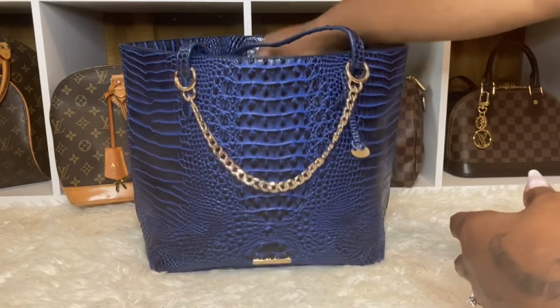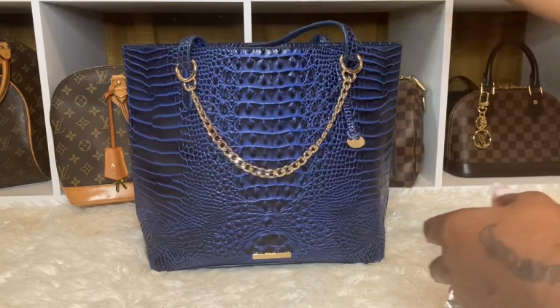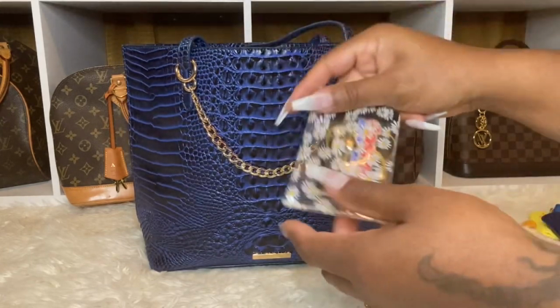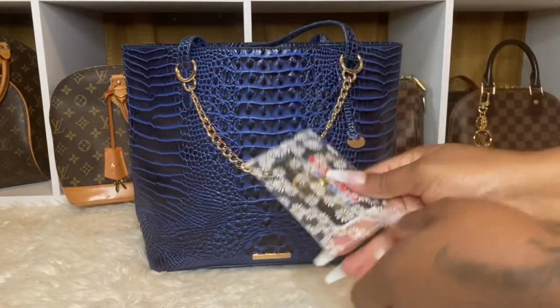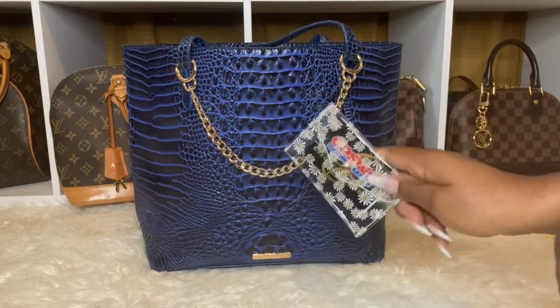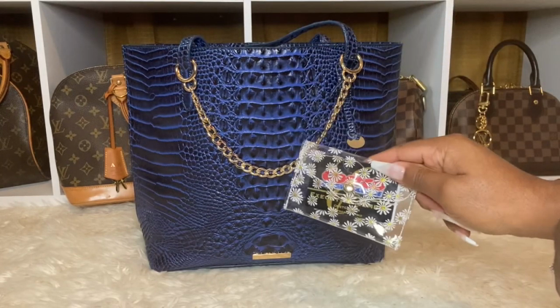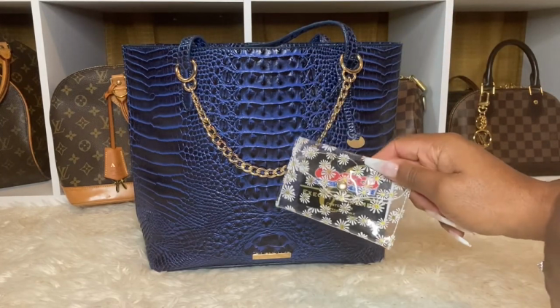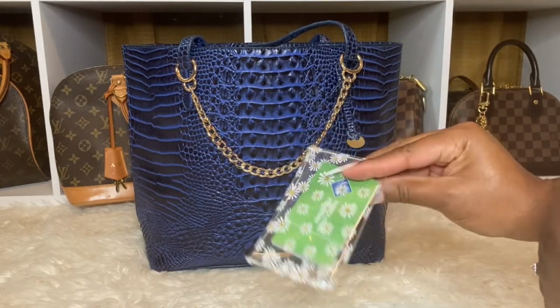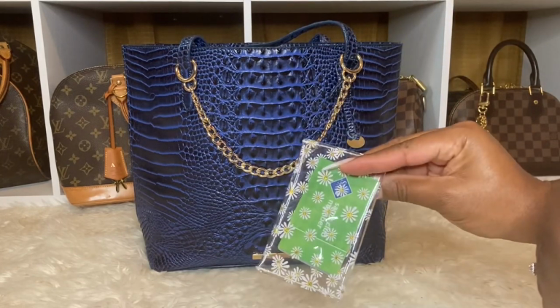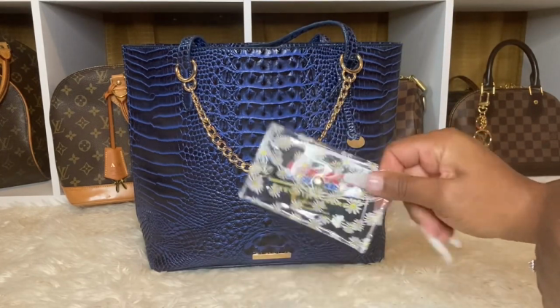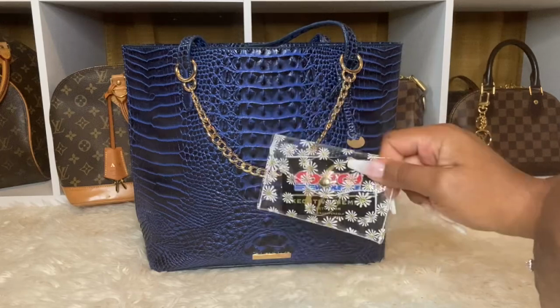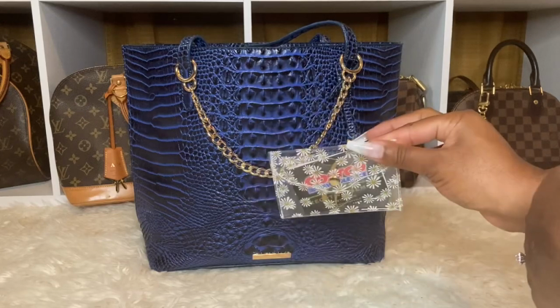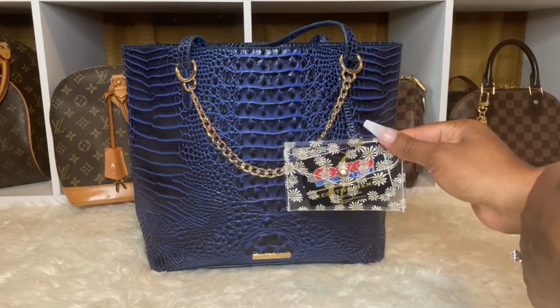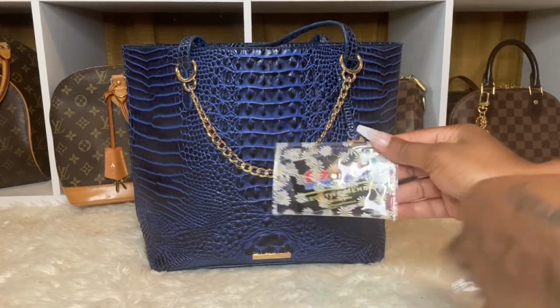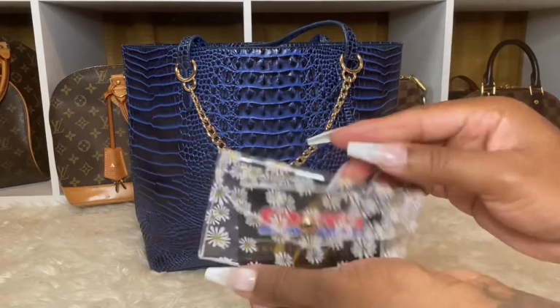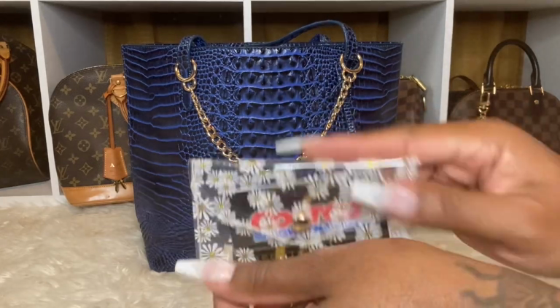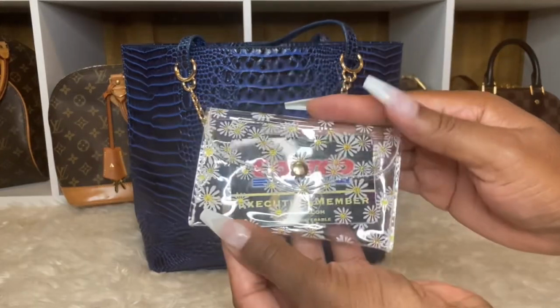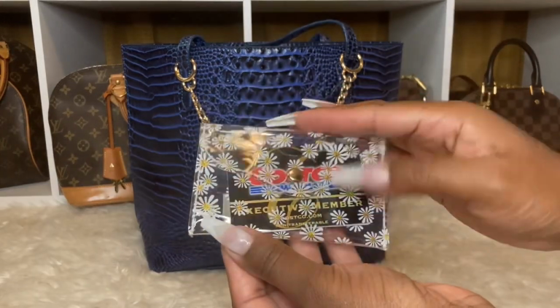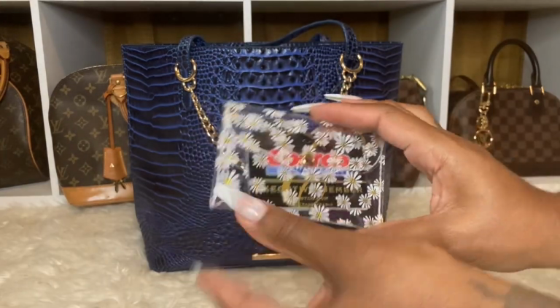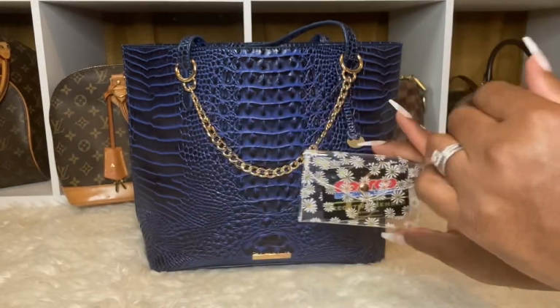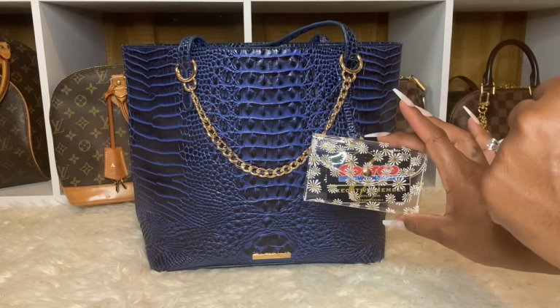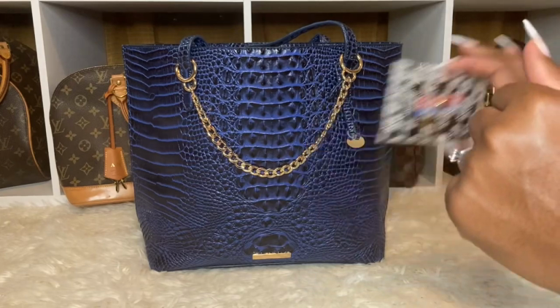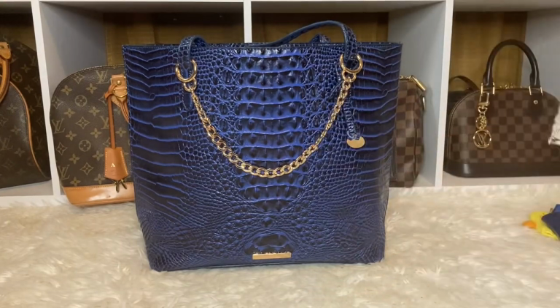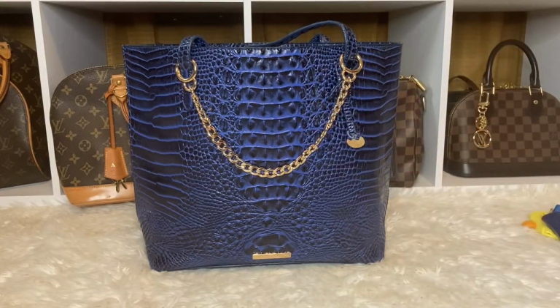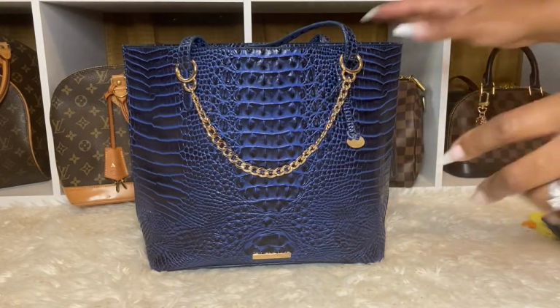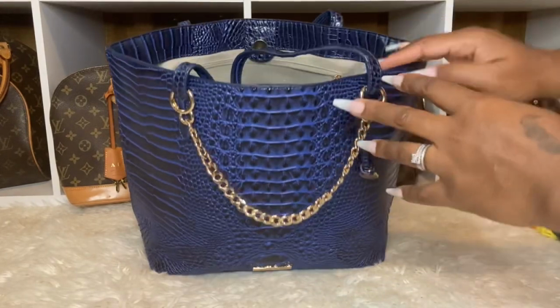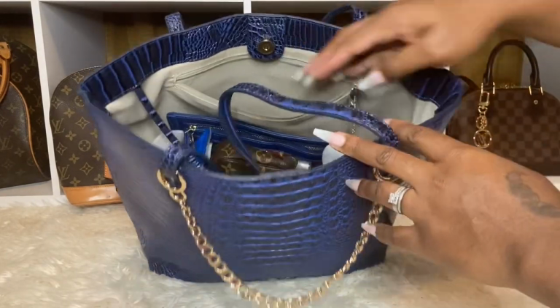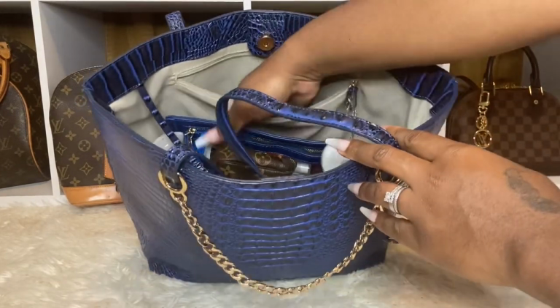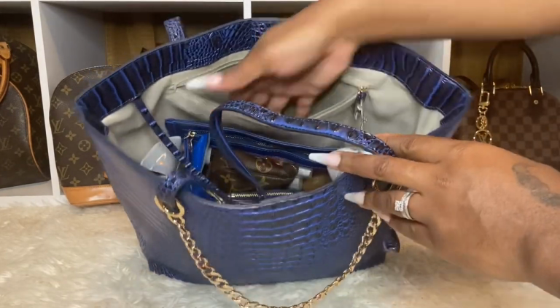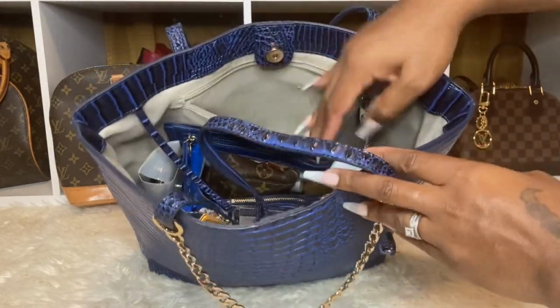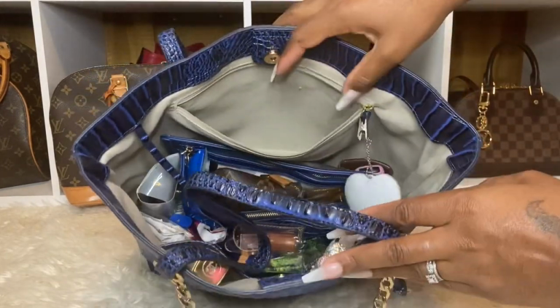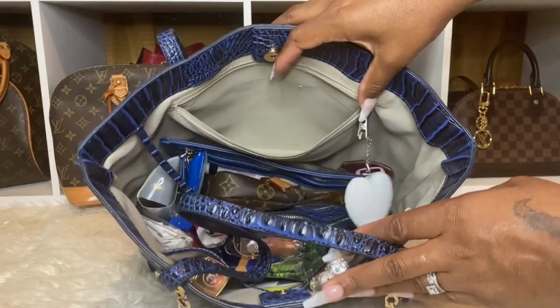I have my Costco and Sam's Club cards in here — I got this off of Shein. So cute, I like it. I believe those are like daisies and the pocket is clear.